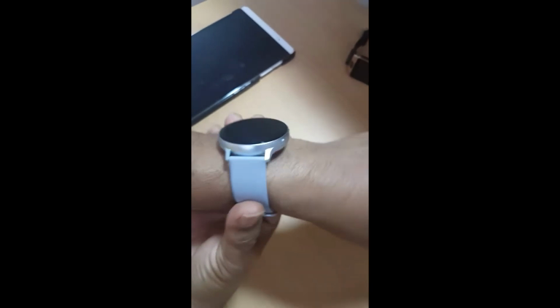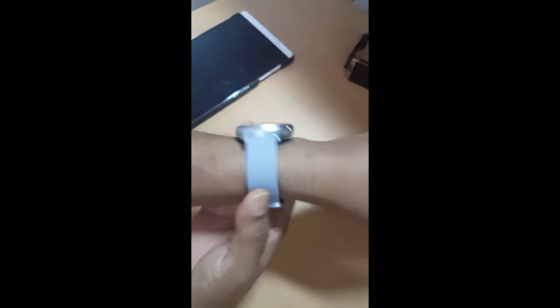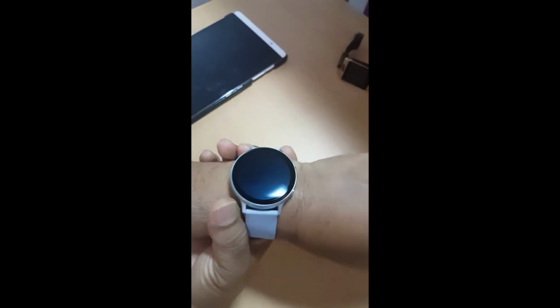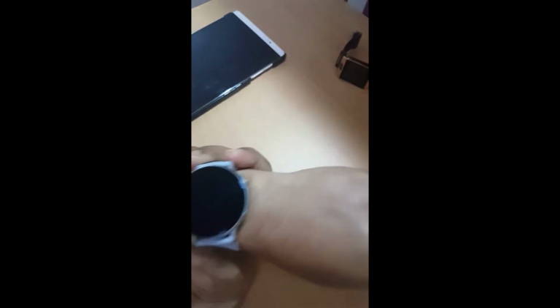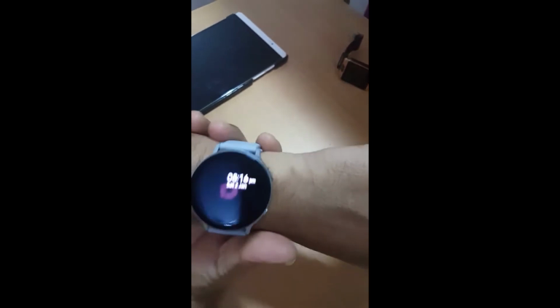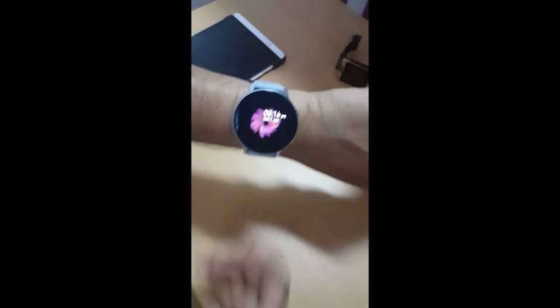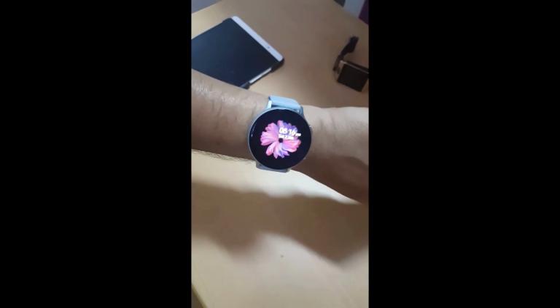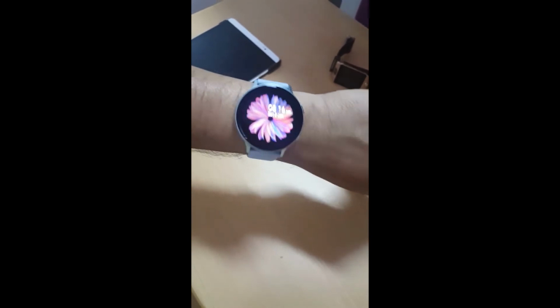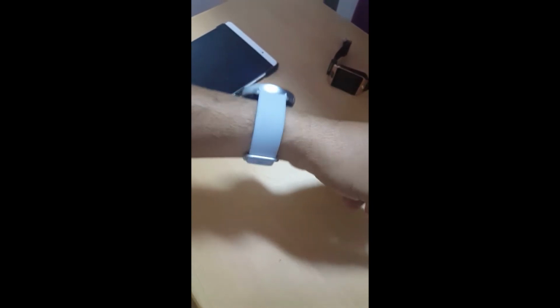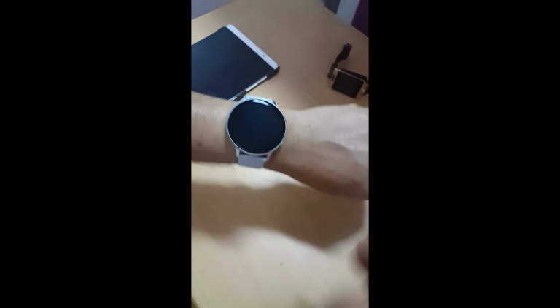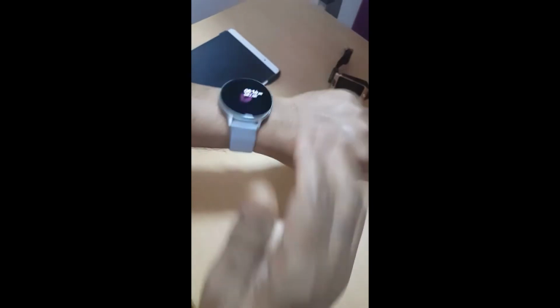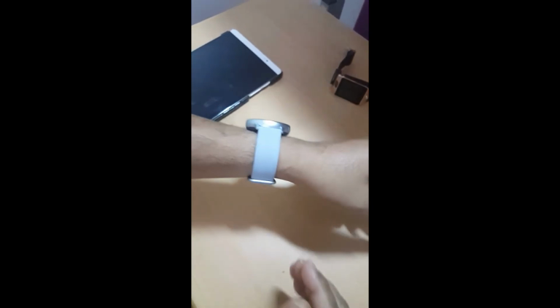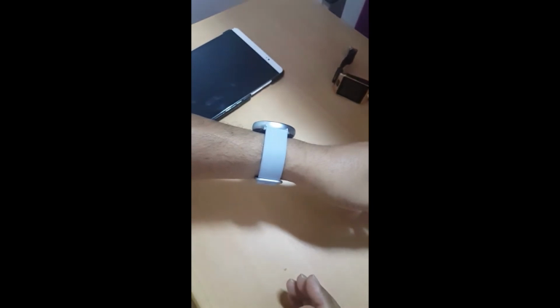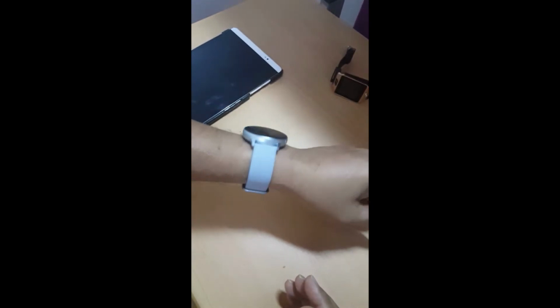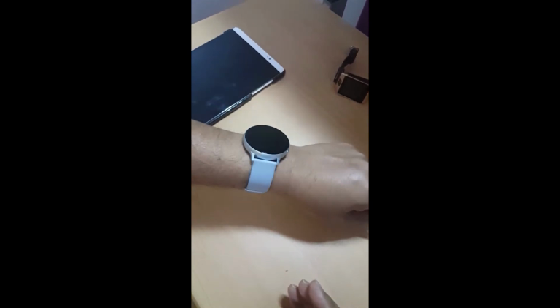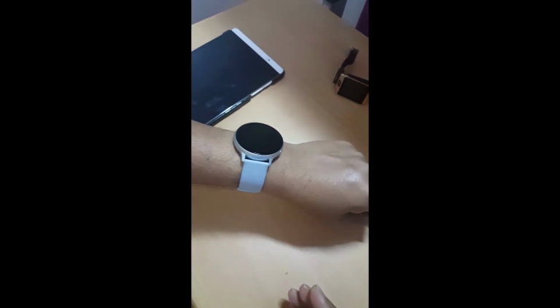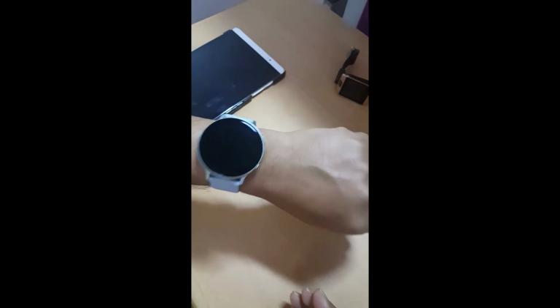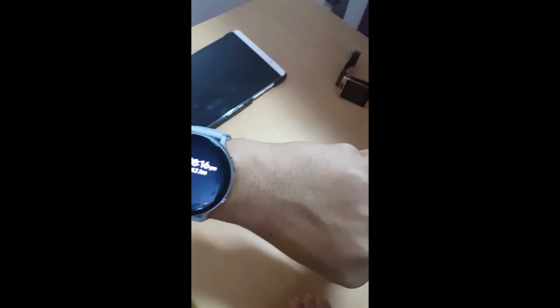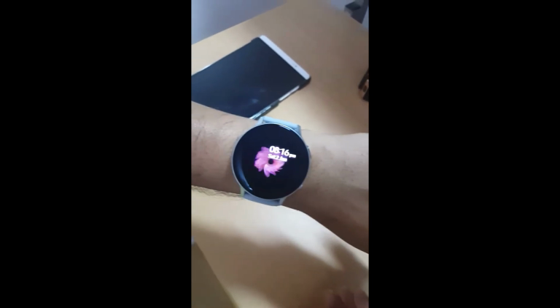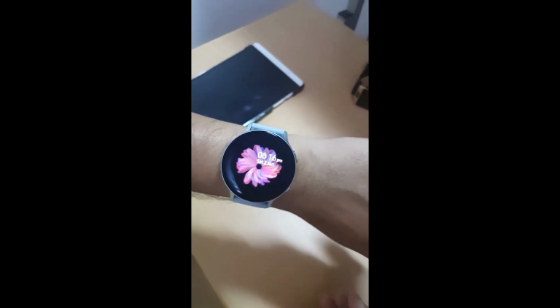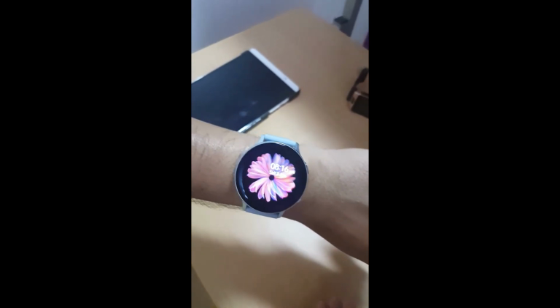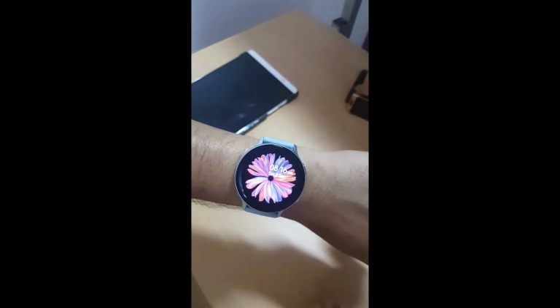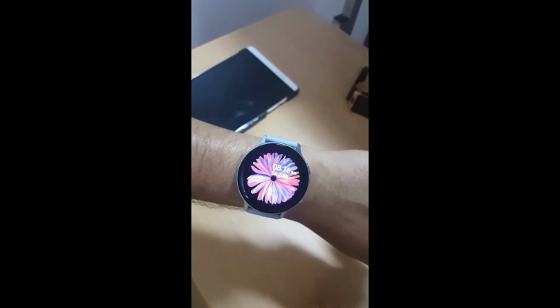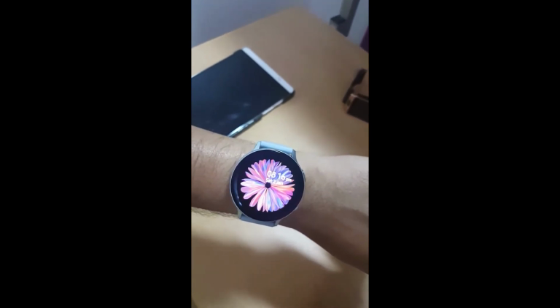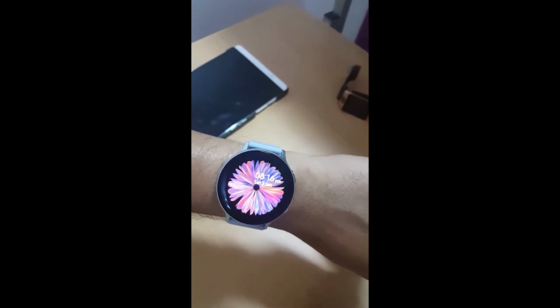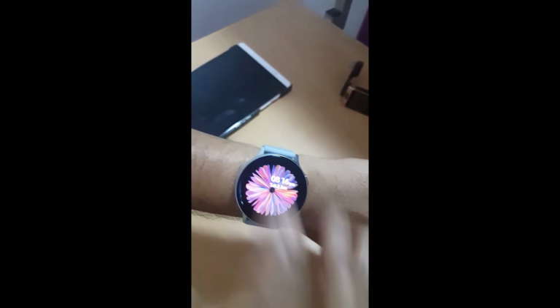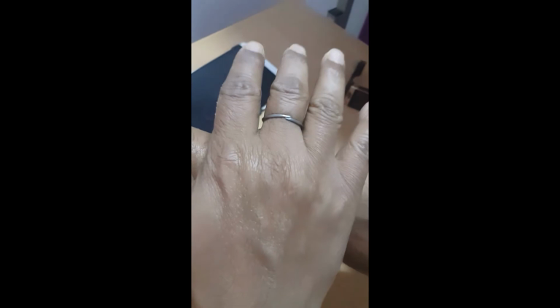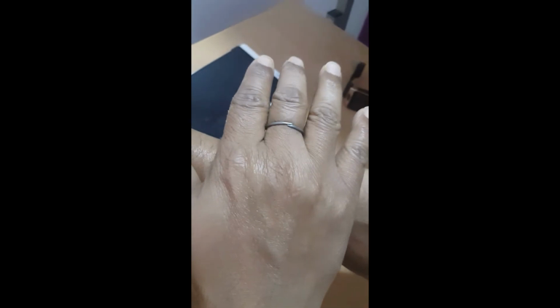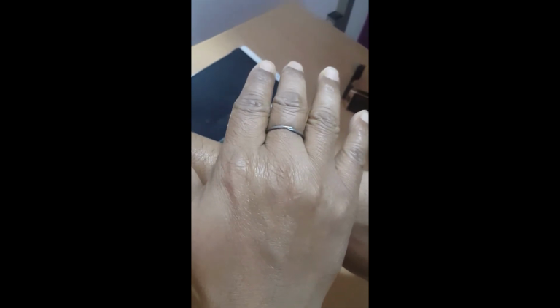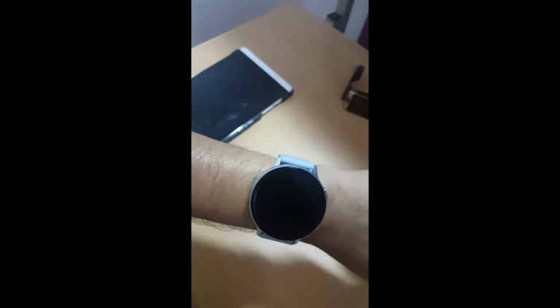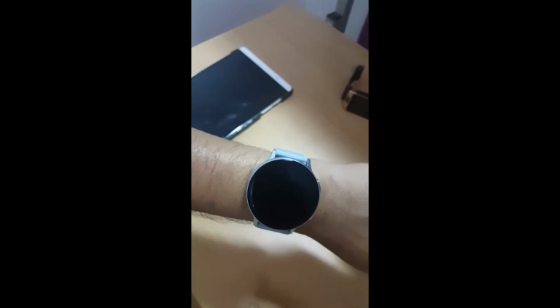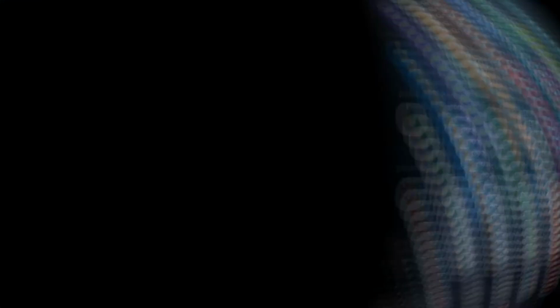There are a few gesture features: you can raise the watch to your face to see the time or watch face, and you can cover the watch with your palm to shut it down. It also has an ambient light sensor which senses the environment and switches off into standby mode.